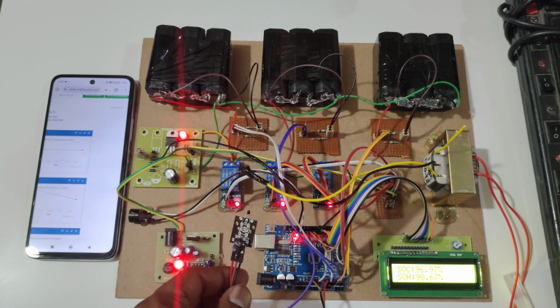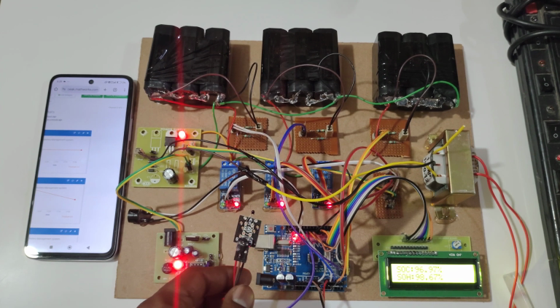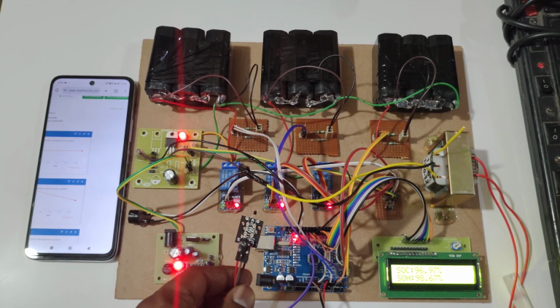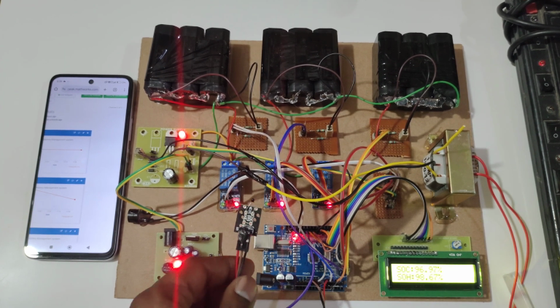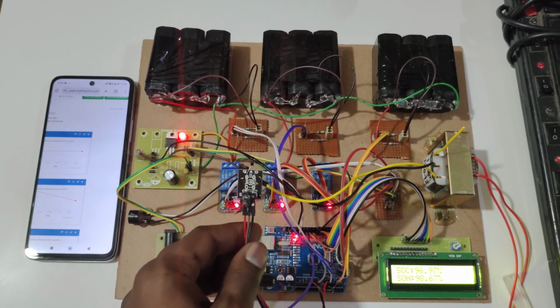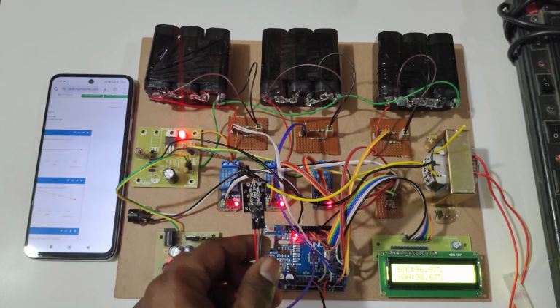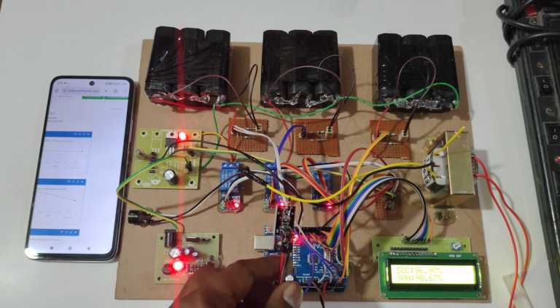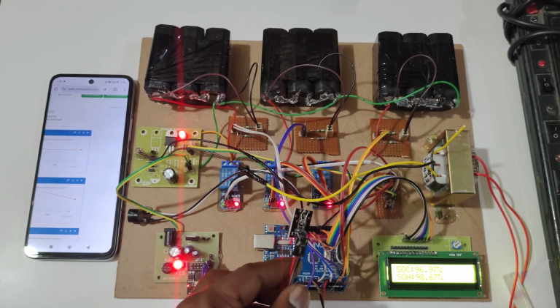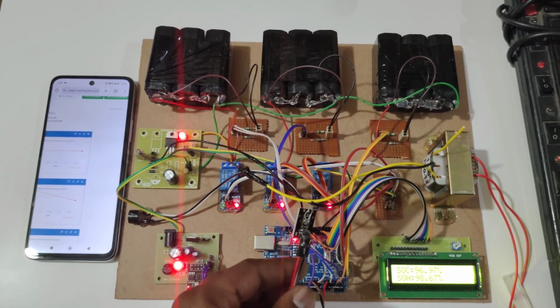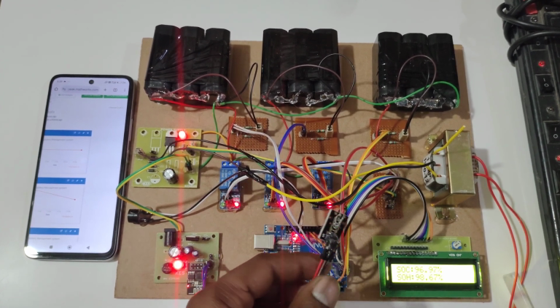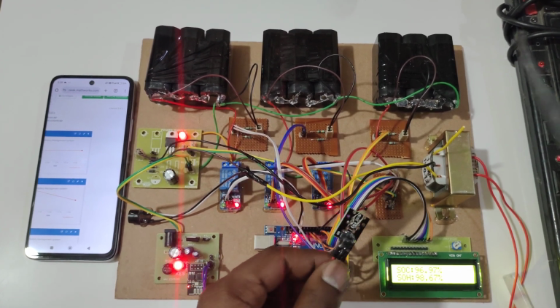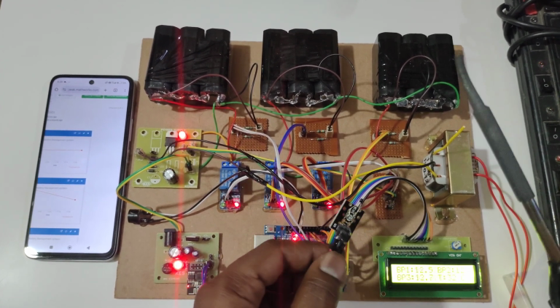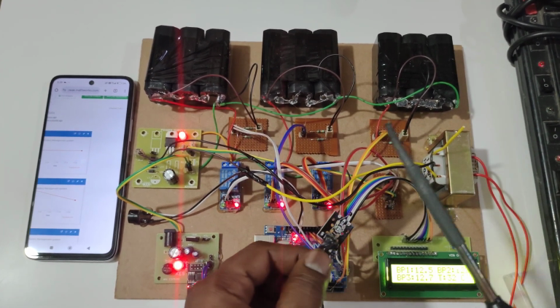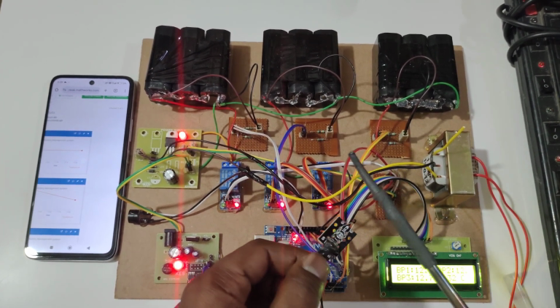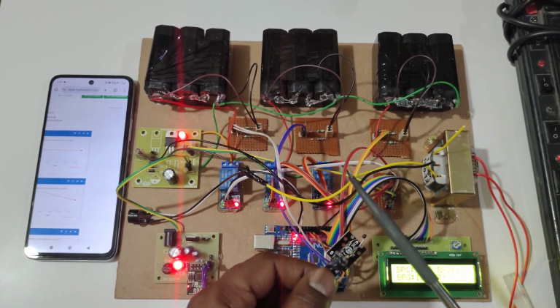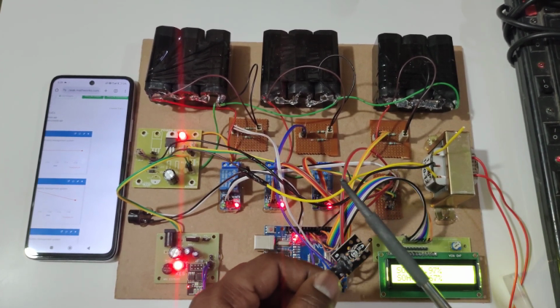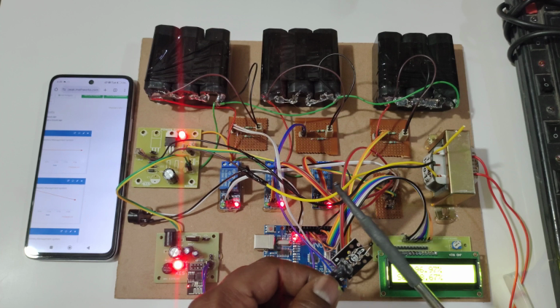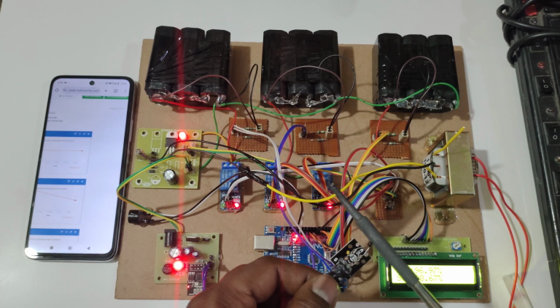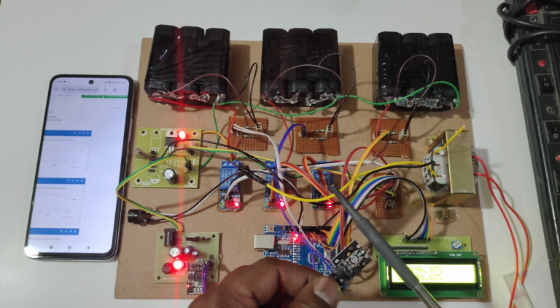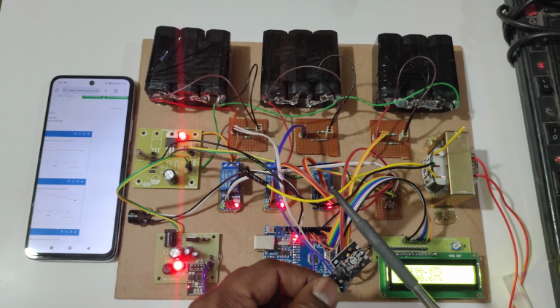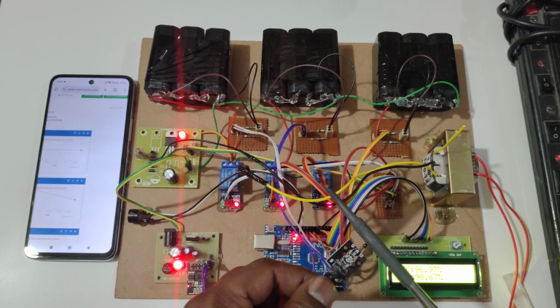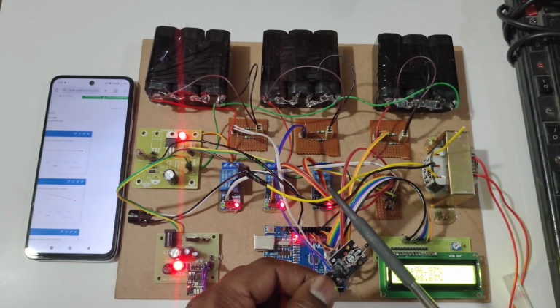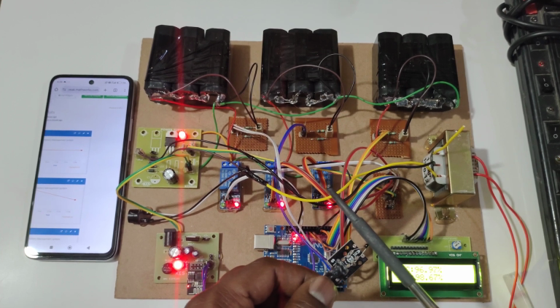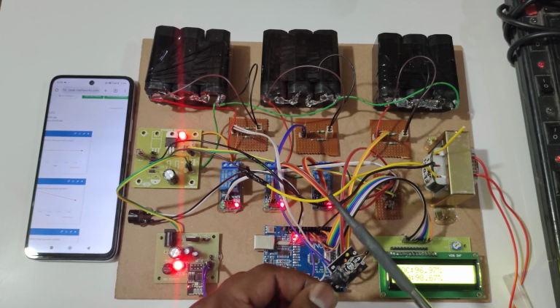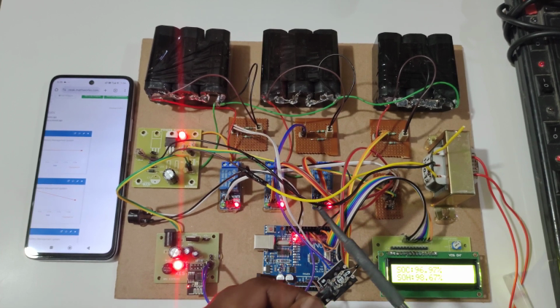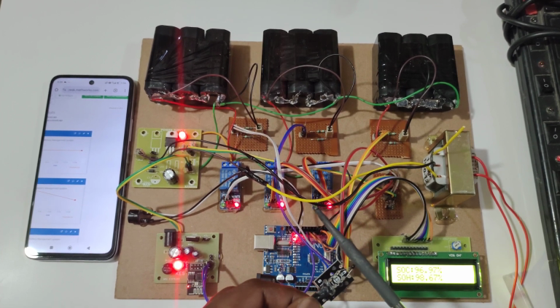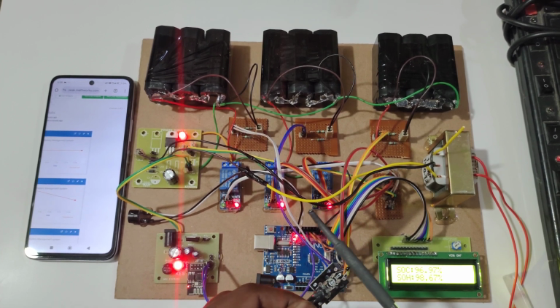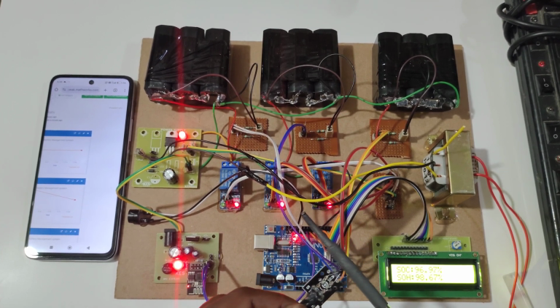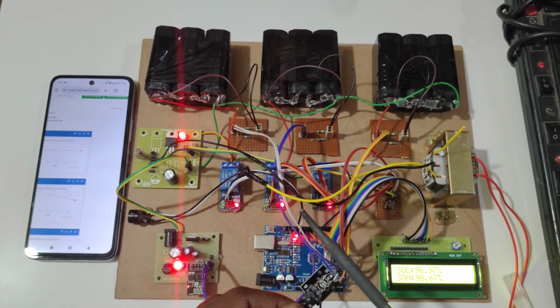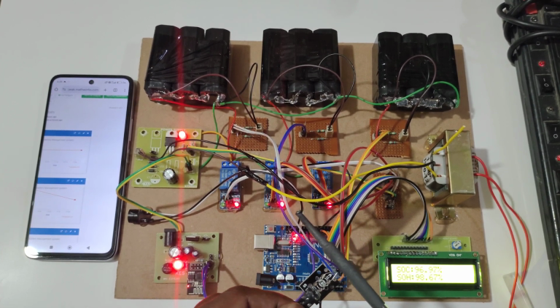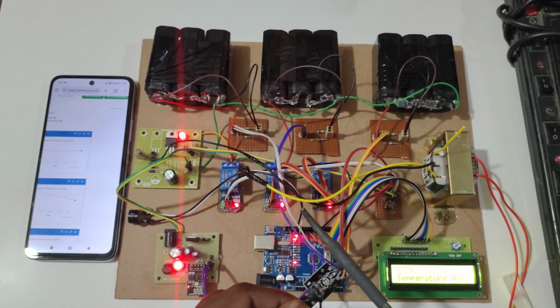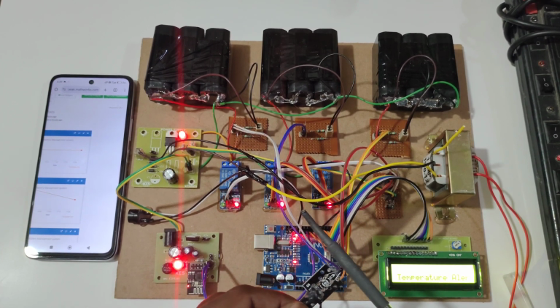If the temperature increases above 40 degrees Celsius, the buzzer will be triggered on. In the LCD also, we can see a temperature alert.